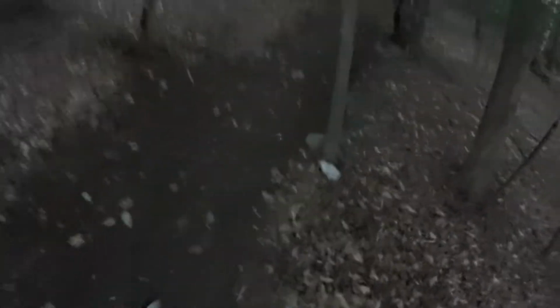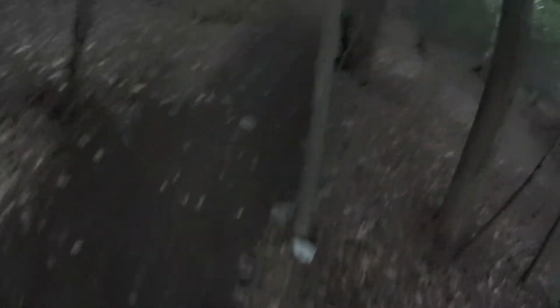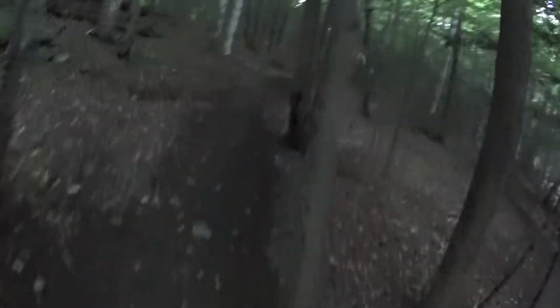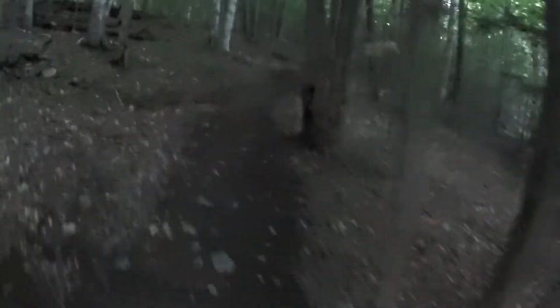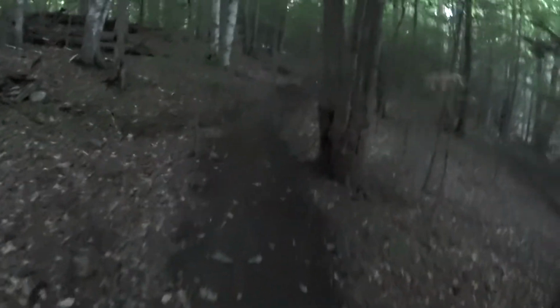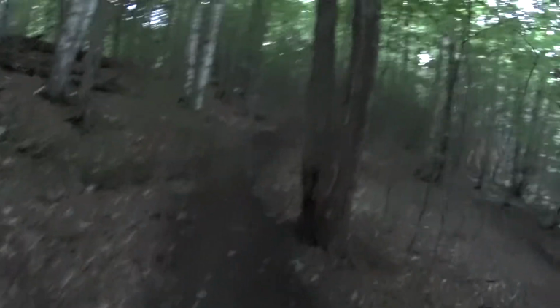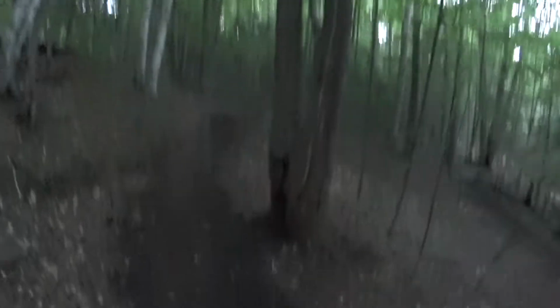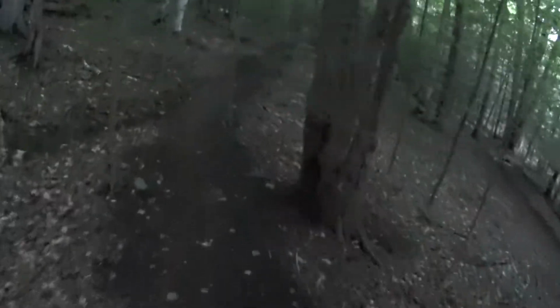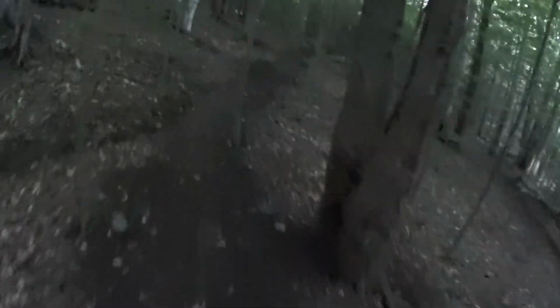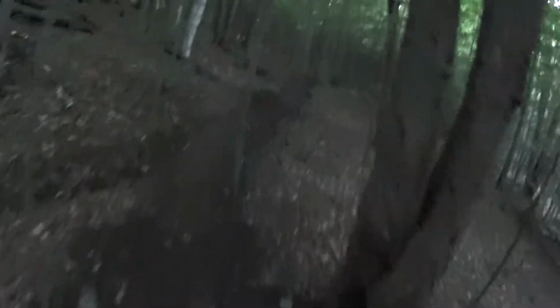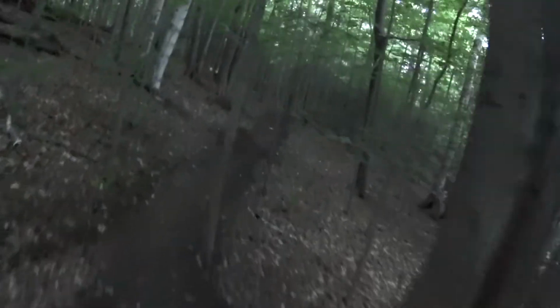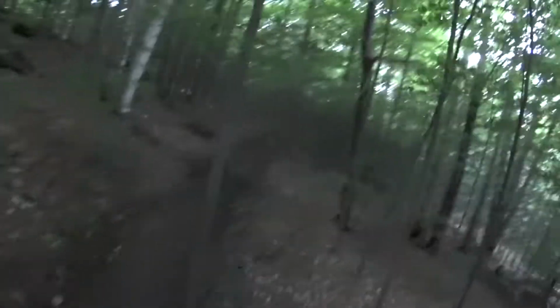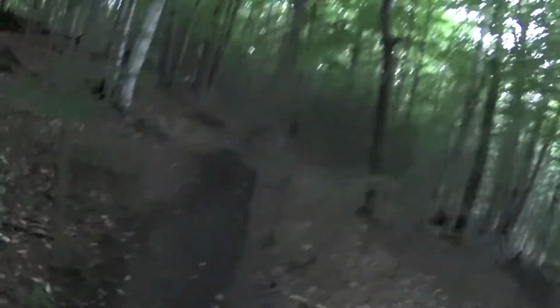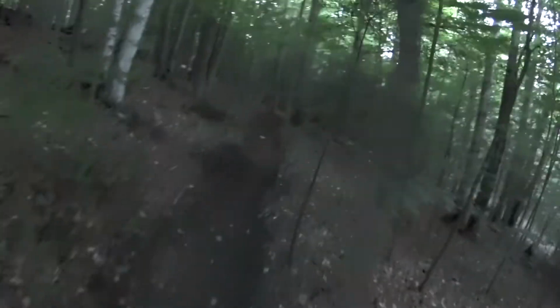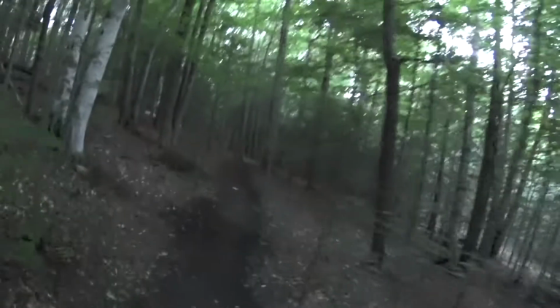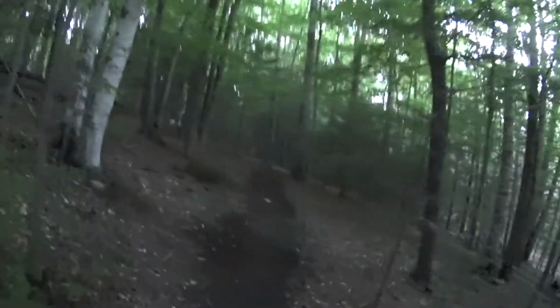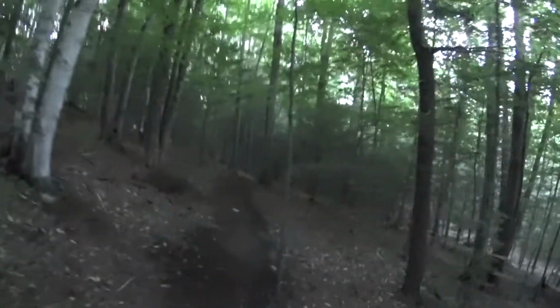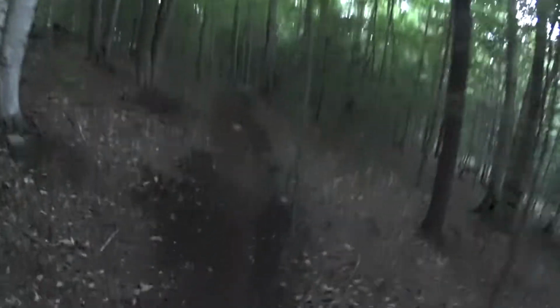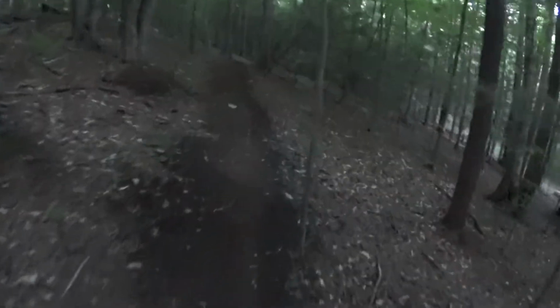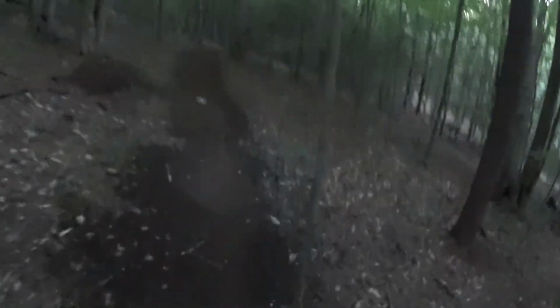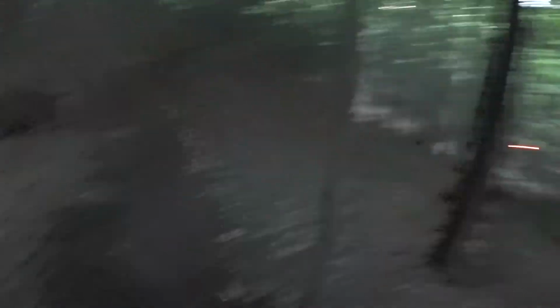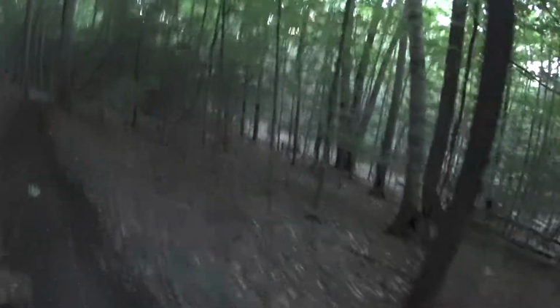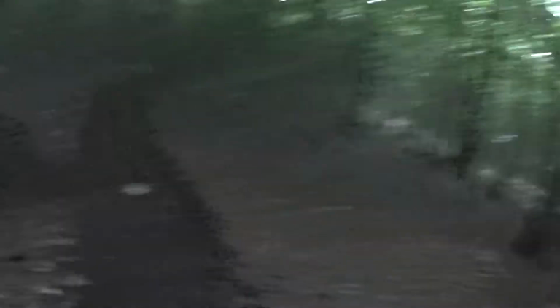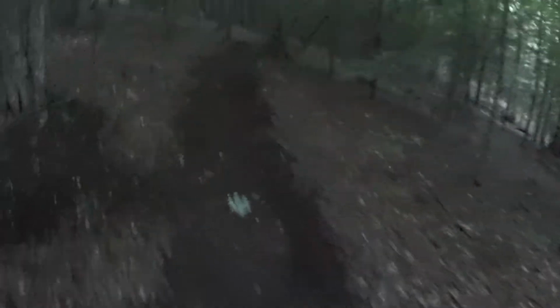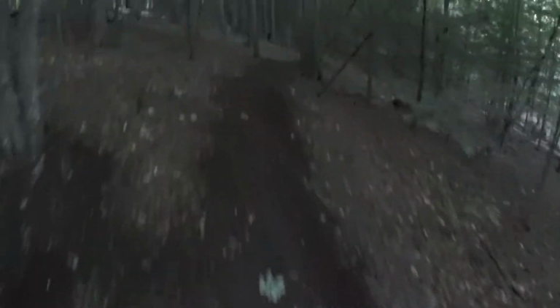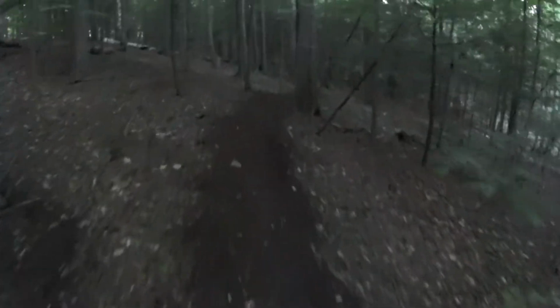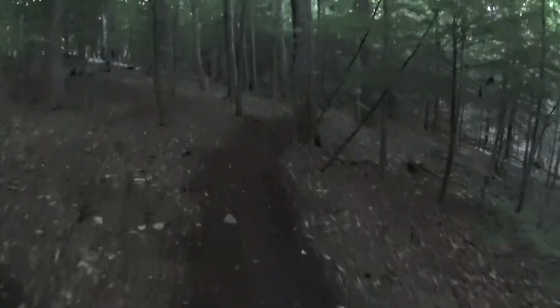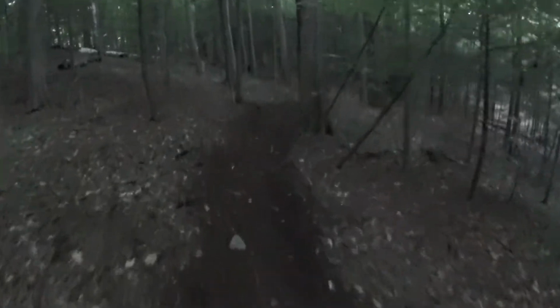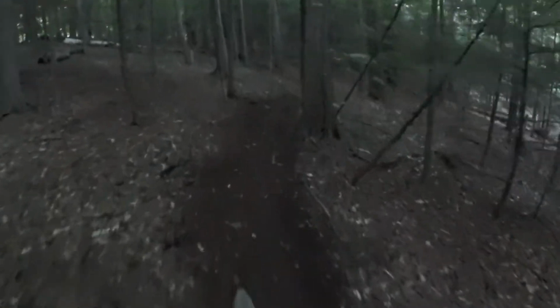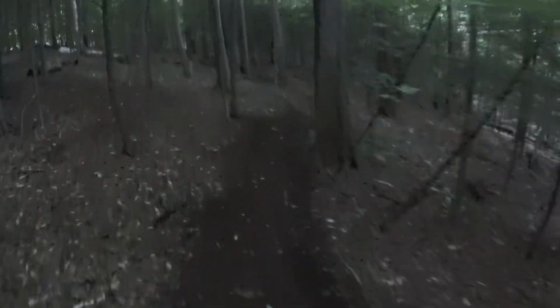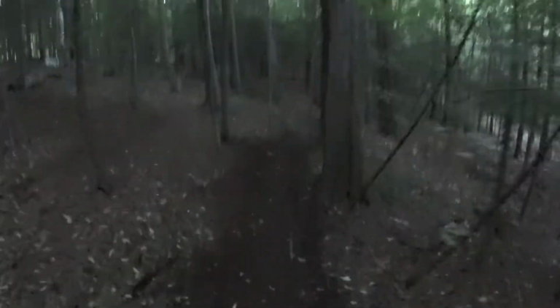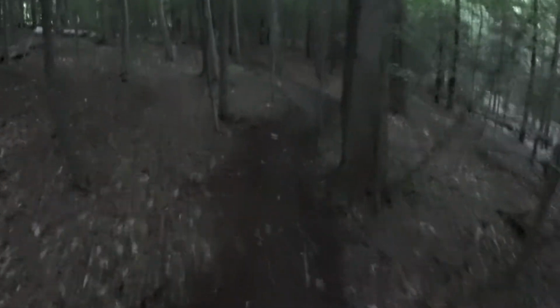It's dark here under the hemlocks — there were some hemlocks, though now we're mostly getting up into maple and beech right now.